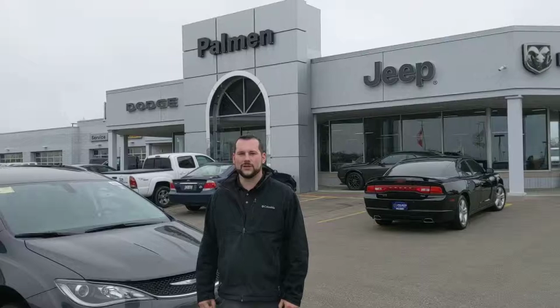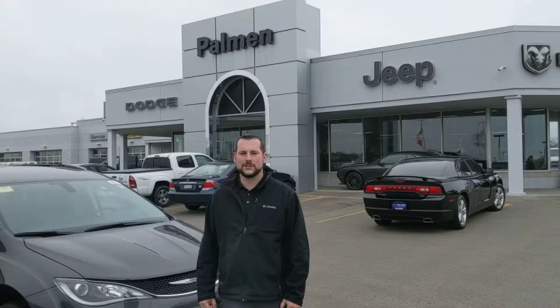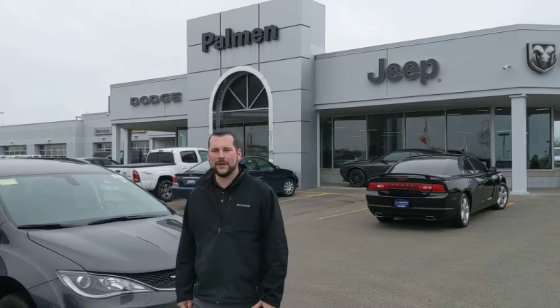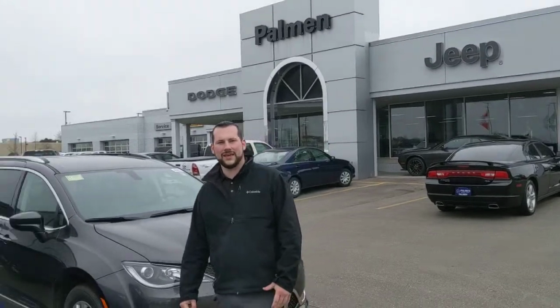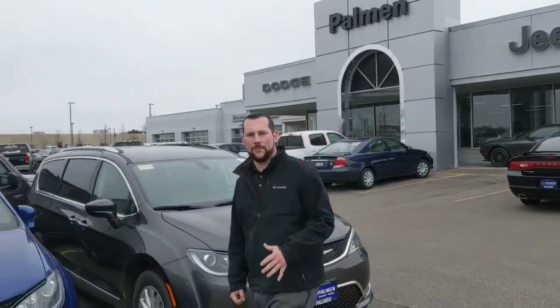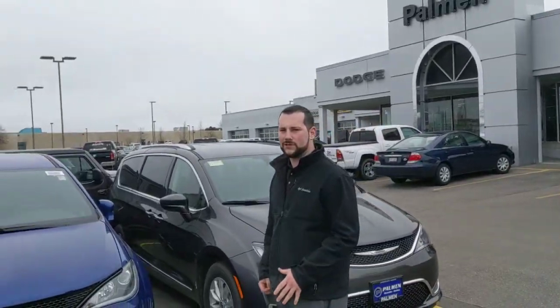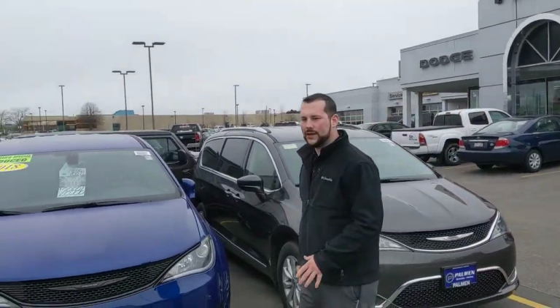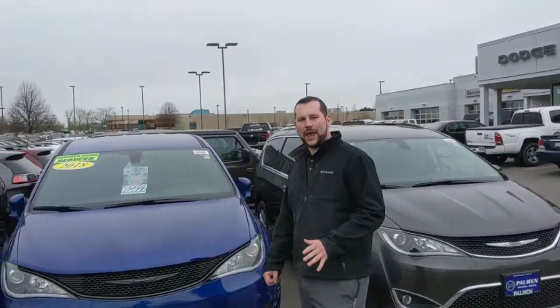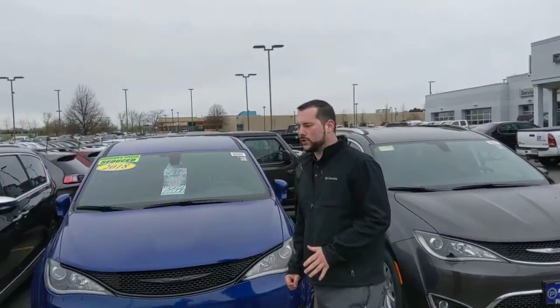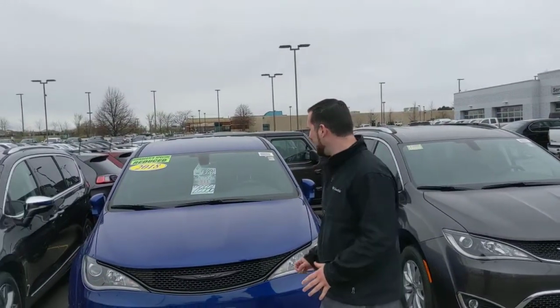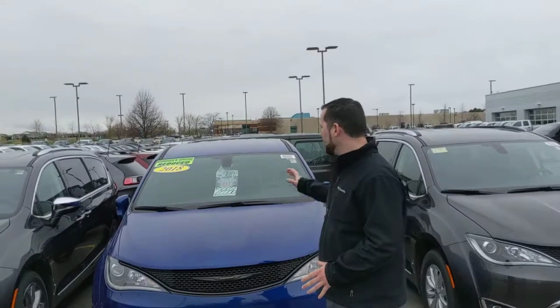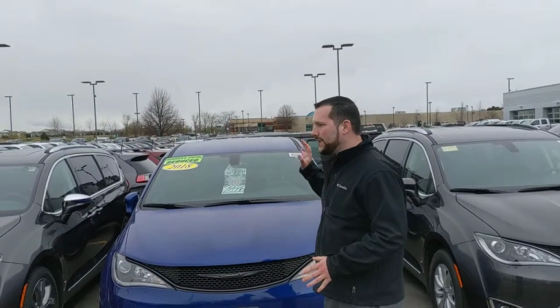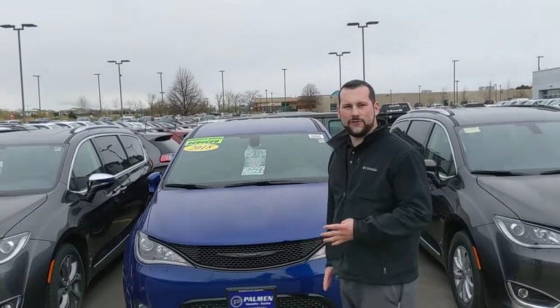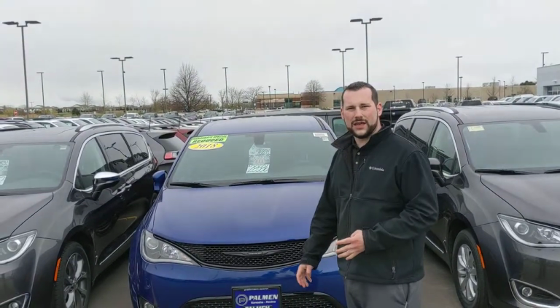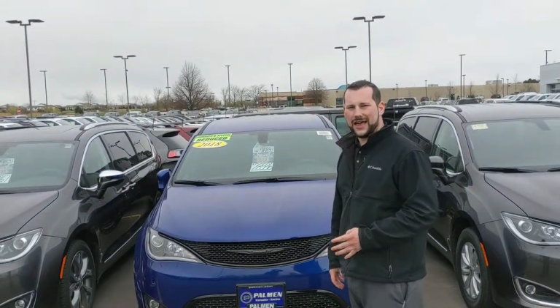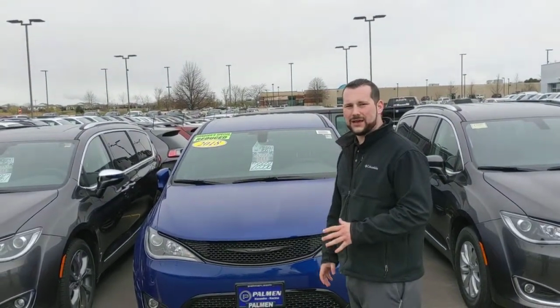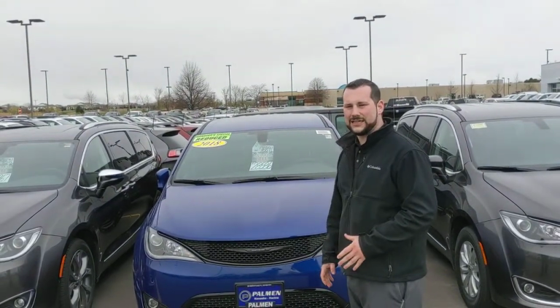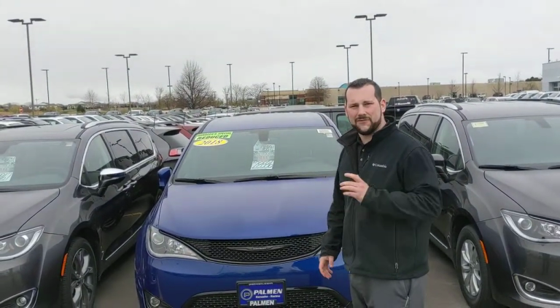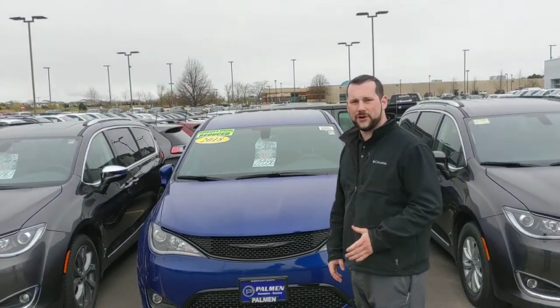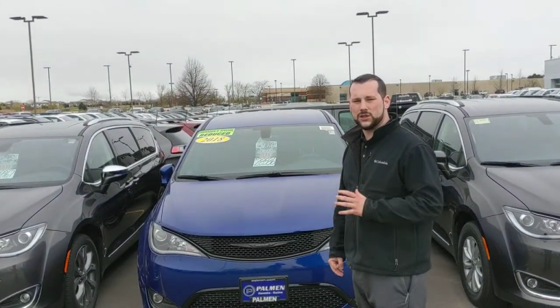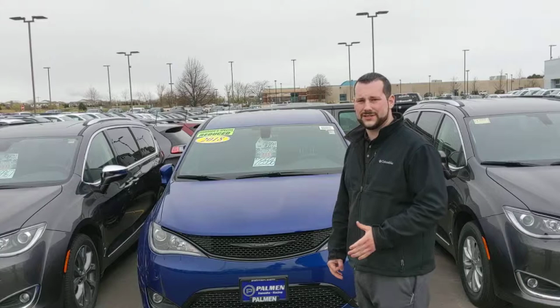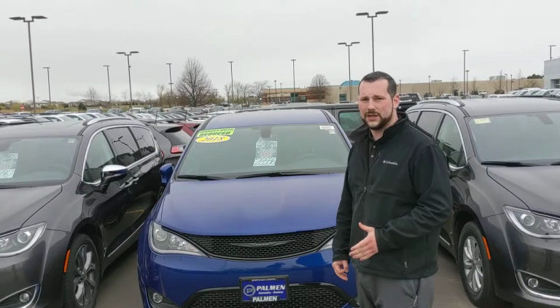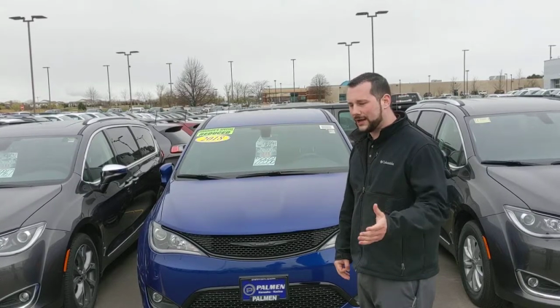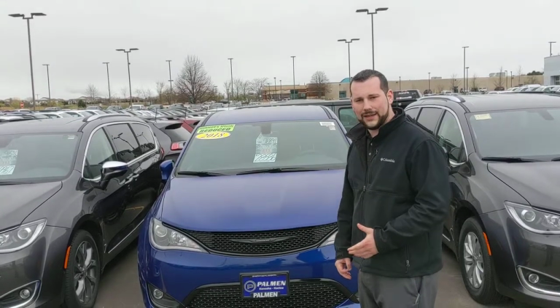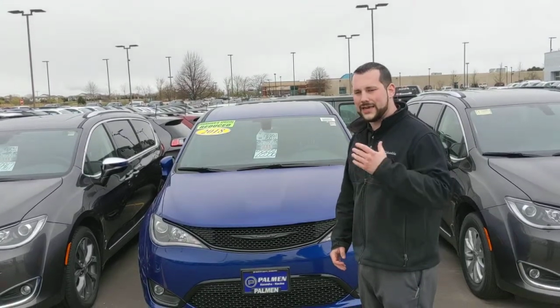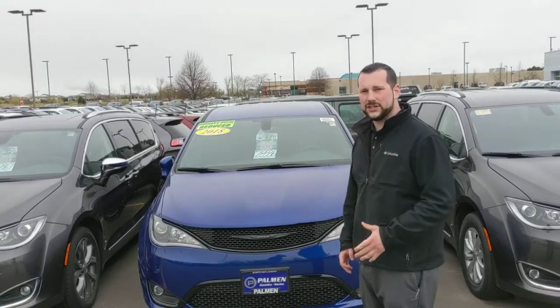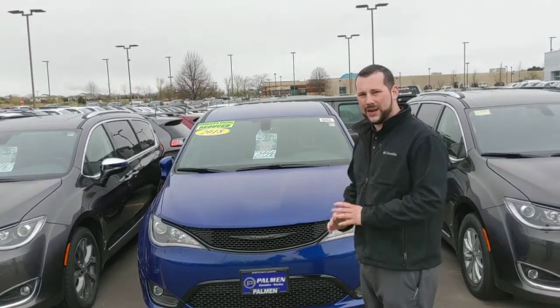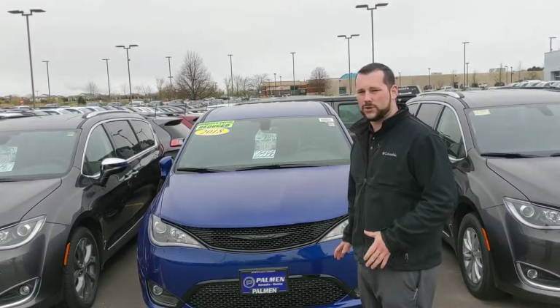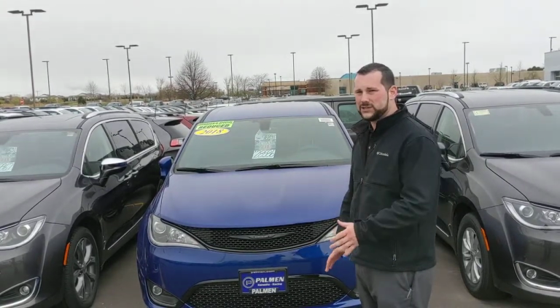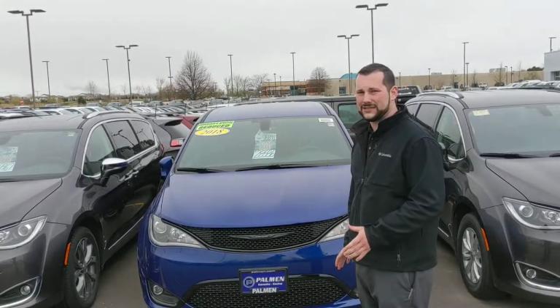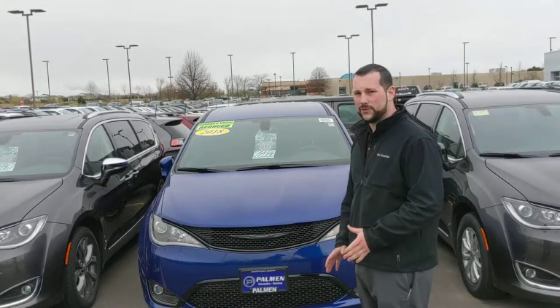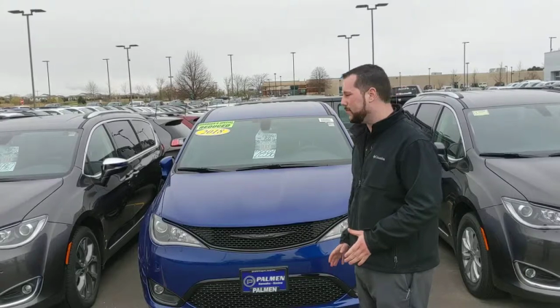Folks, how you doing? Brandon with you again down in Palm in Racine. What I have for you today is we have four vehicles left on our lot, 2018s, that as of May 1st are going to lose their incentives. You've got to come on in and take advantage of a great deal. We're trying to push these things out before the end of the month.